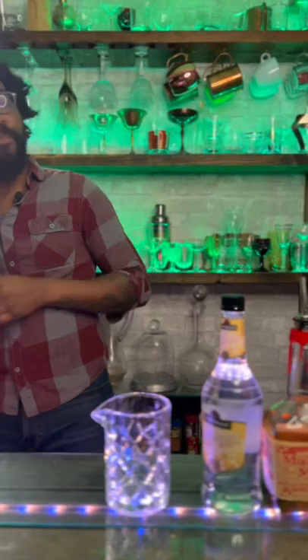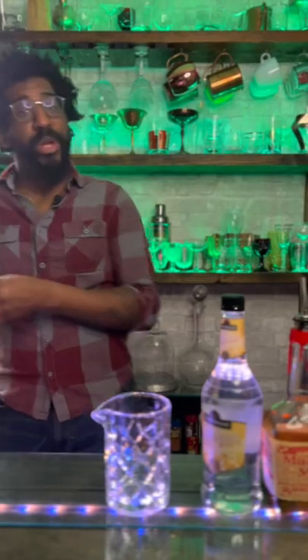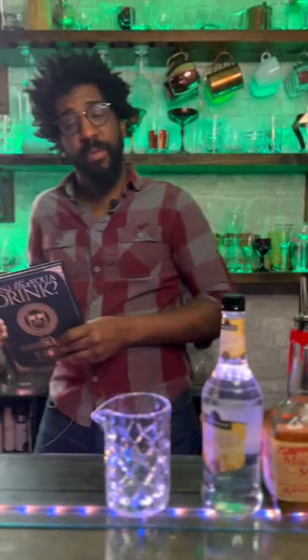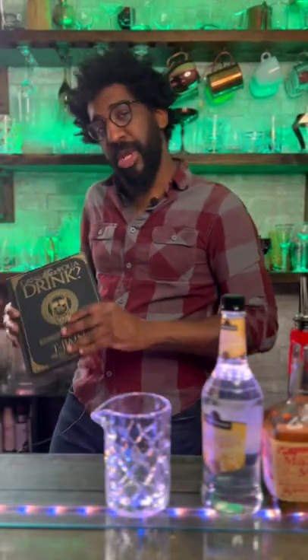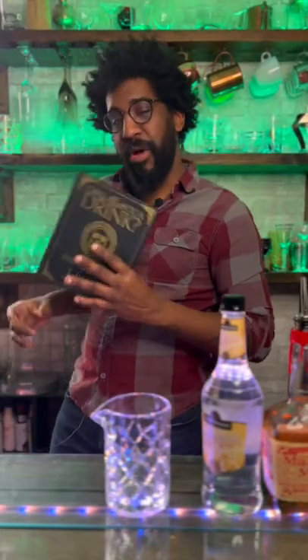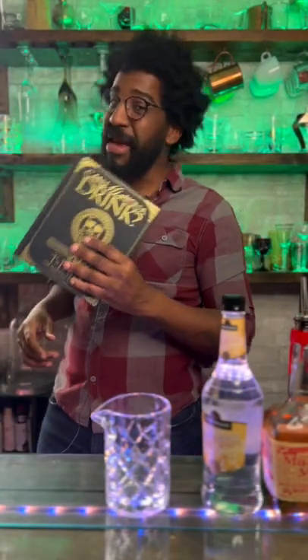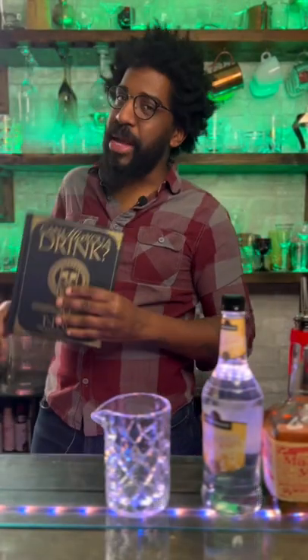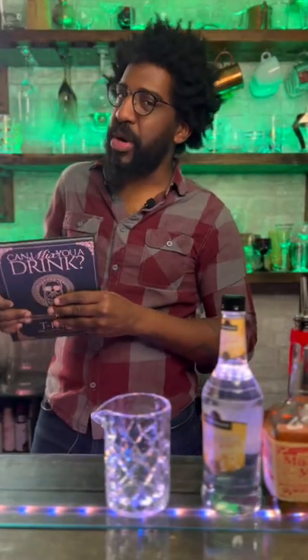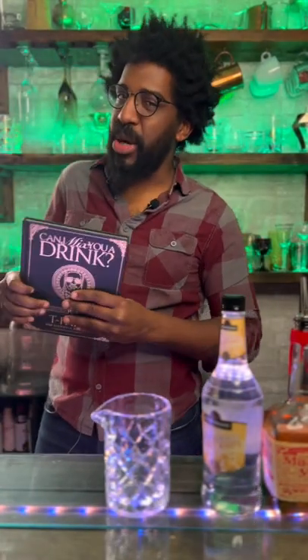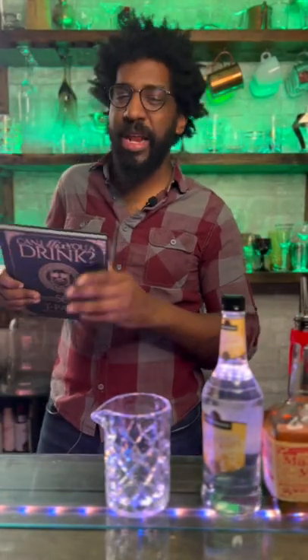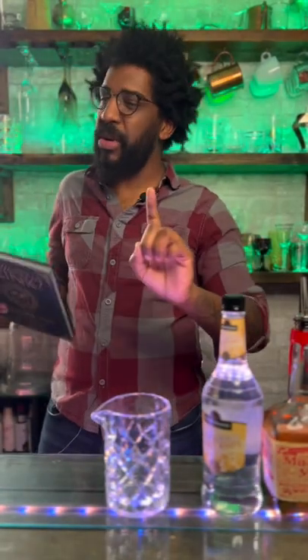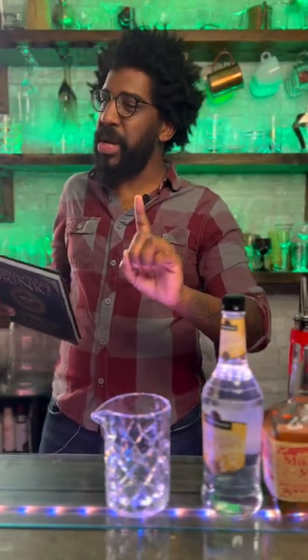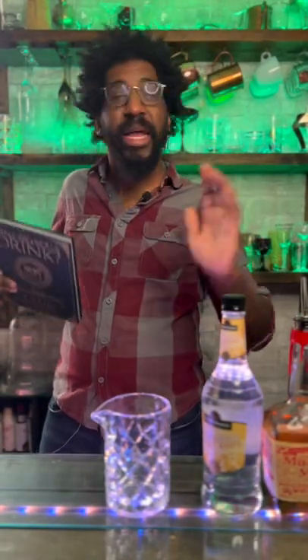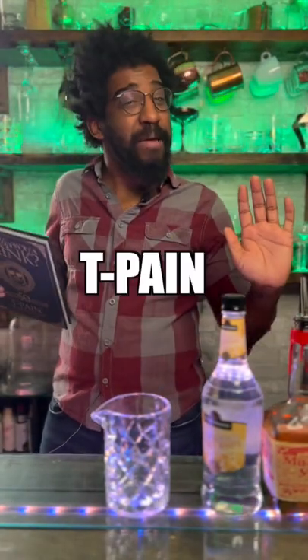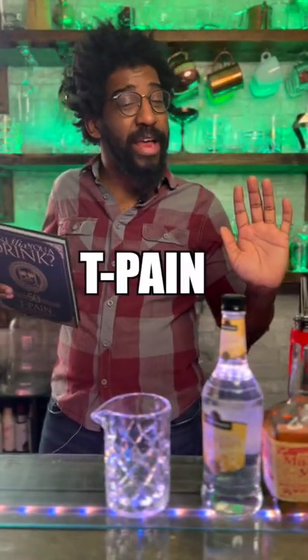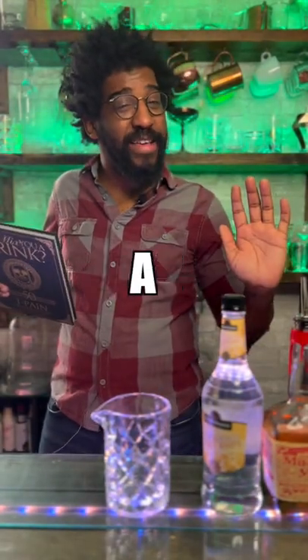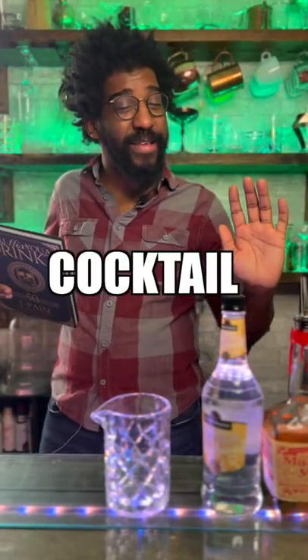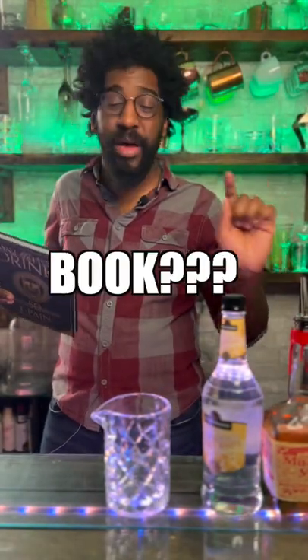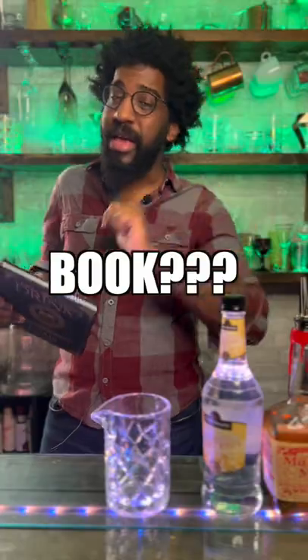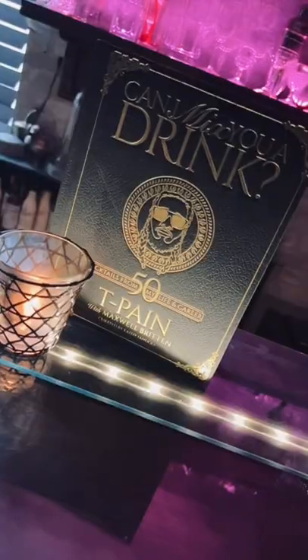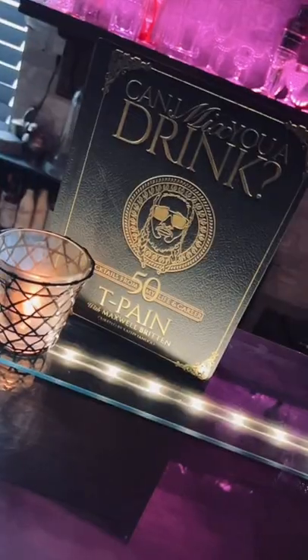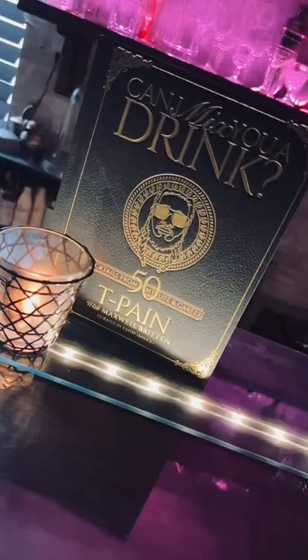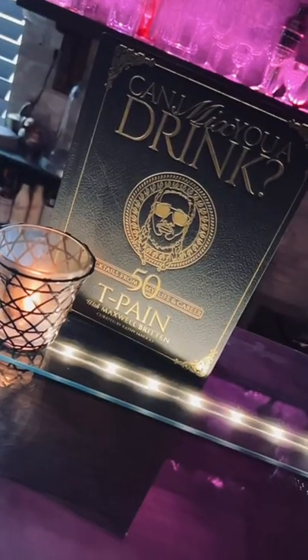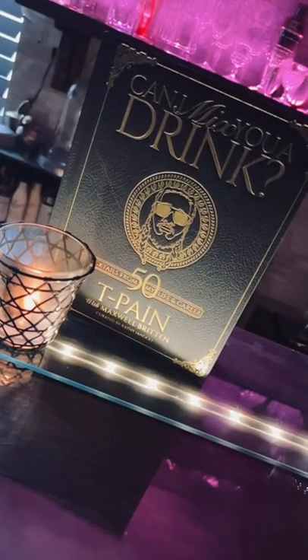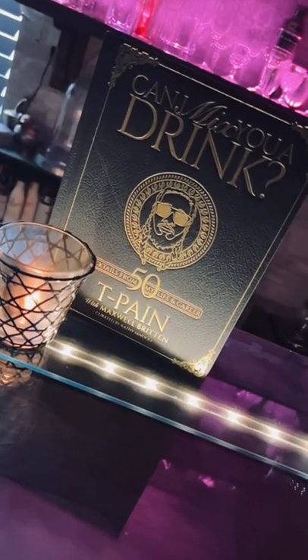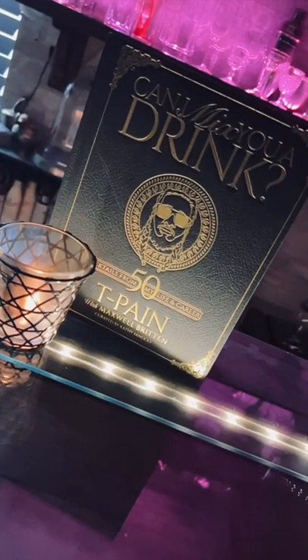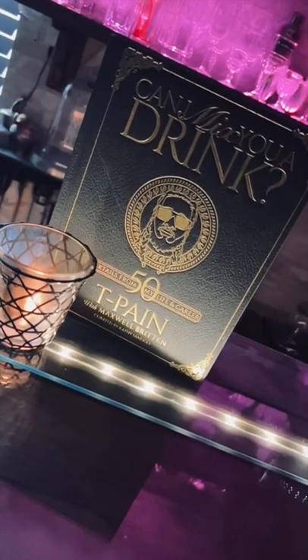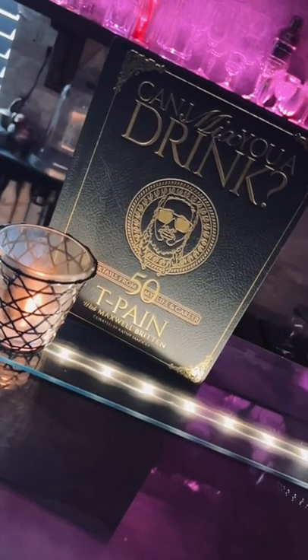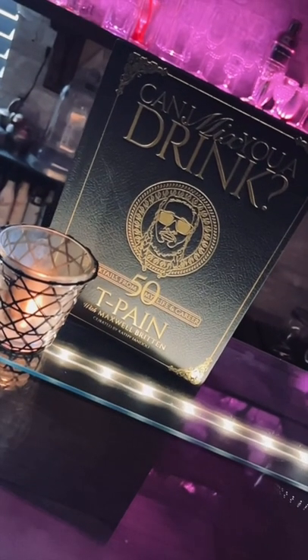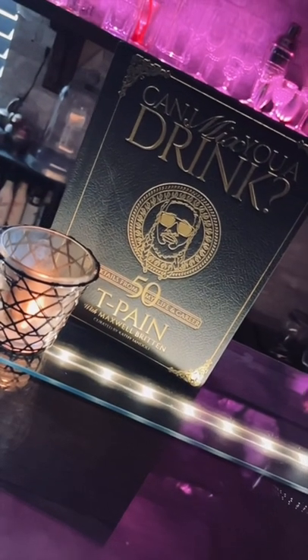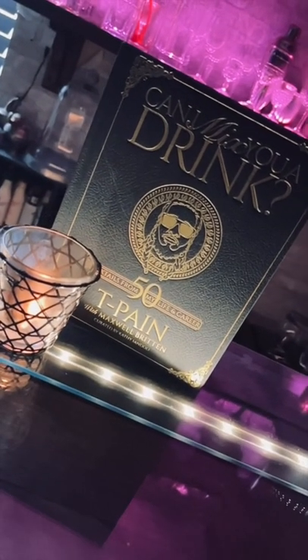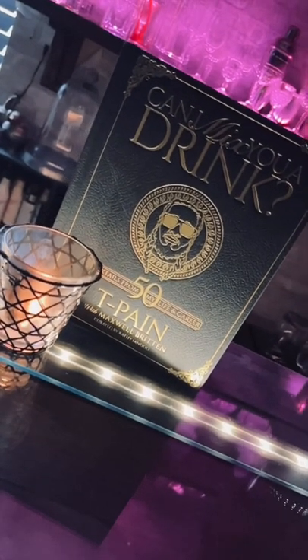Bourbon is here making a drink from T-Pain's new cocktail book. Now, I know what you're saying — T-Pain has a cocktail book? Yes, T-Pain has a cocktail book. It's called Can I Mix Your Drink?